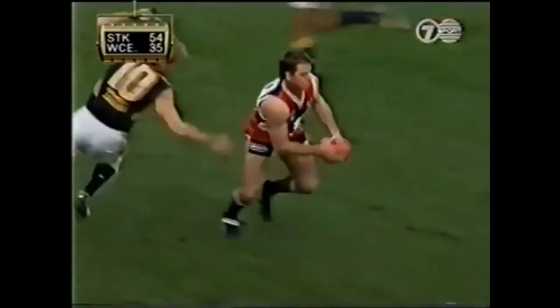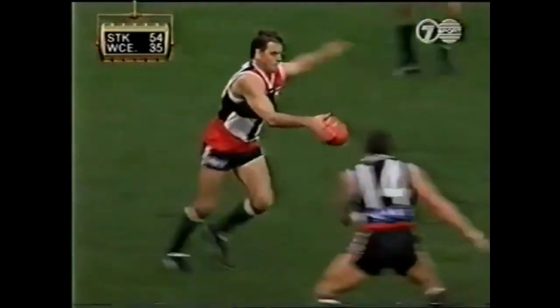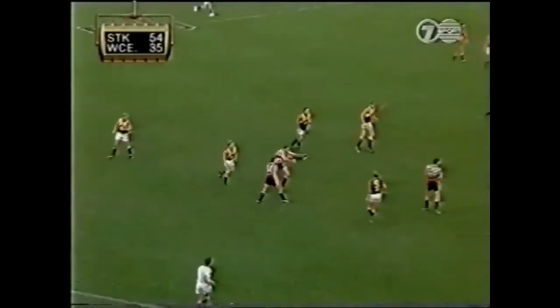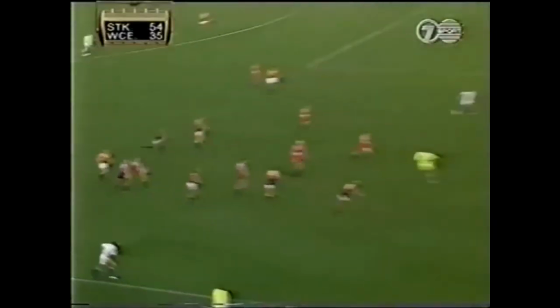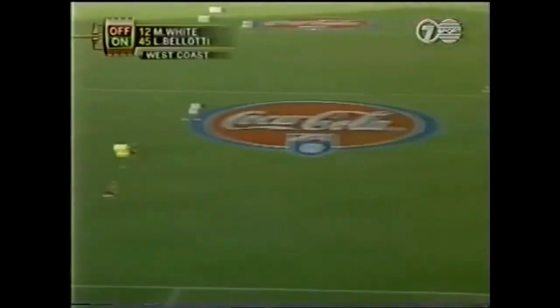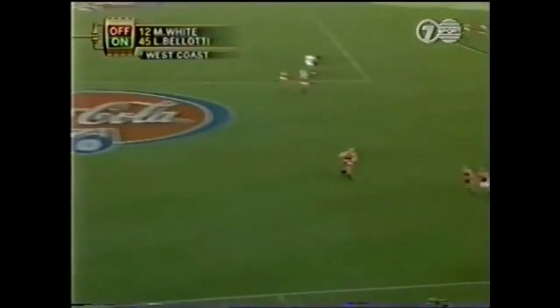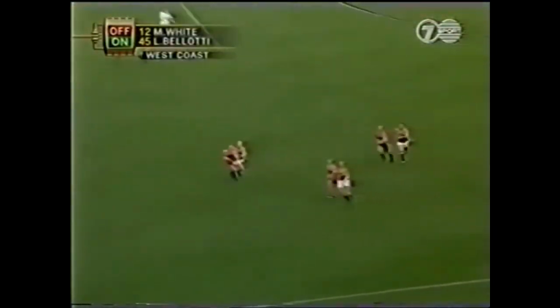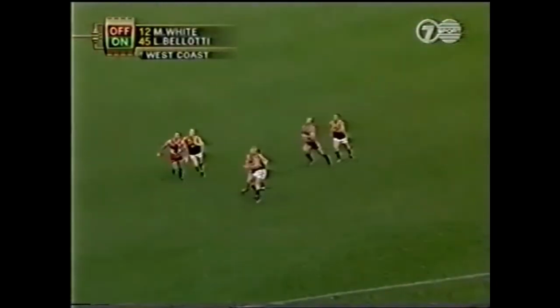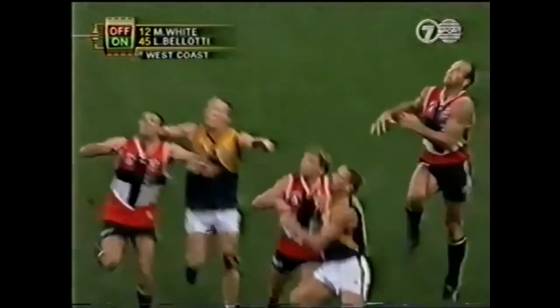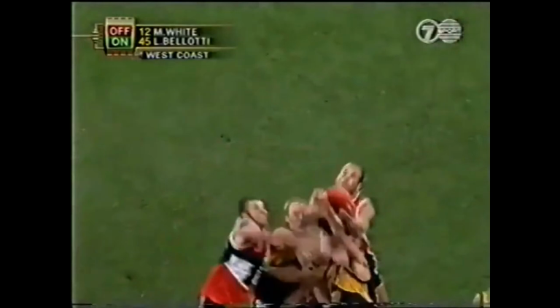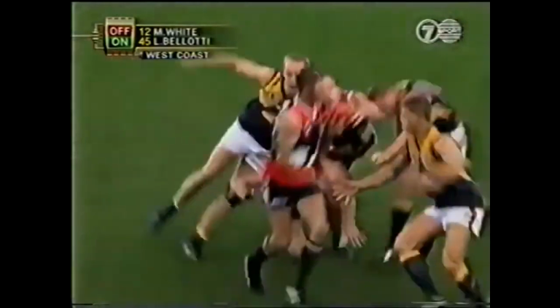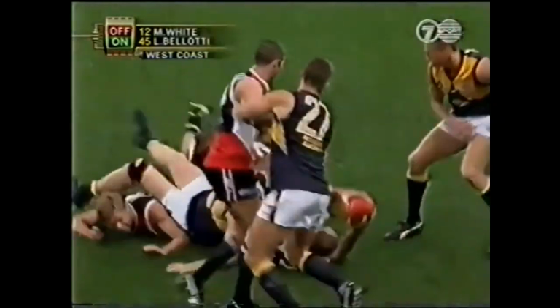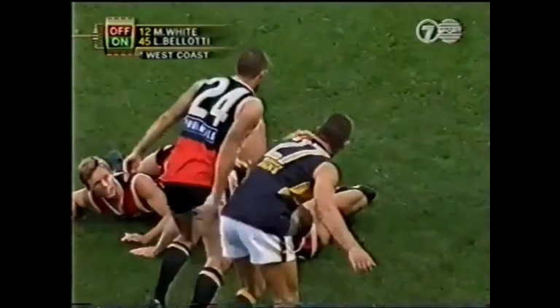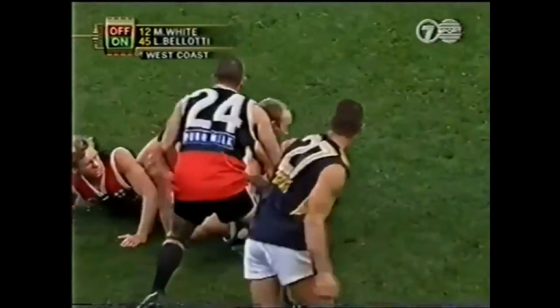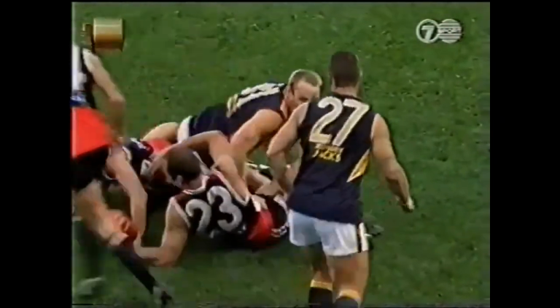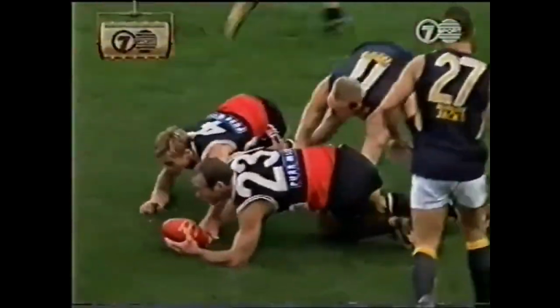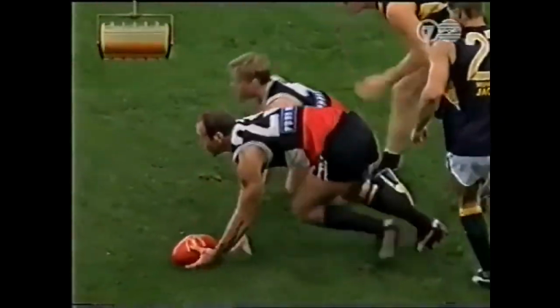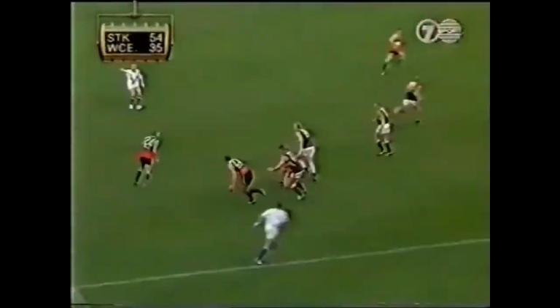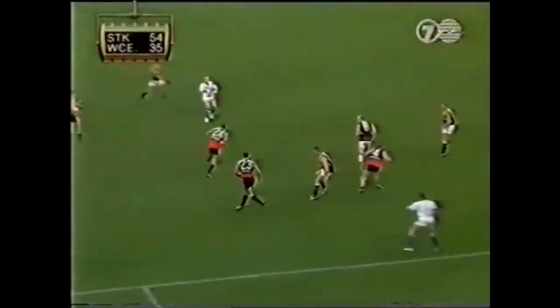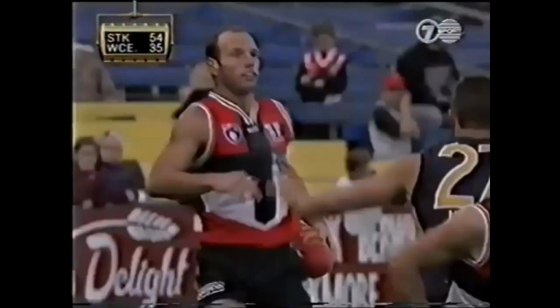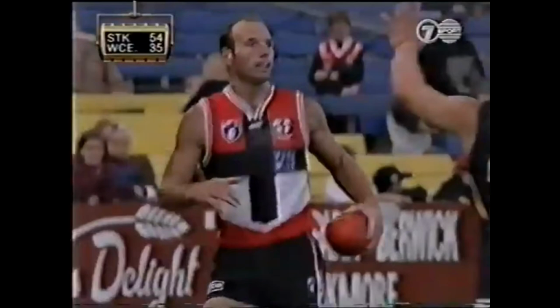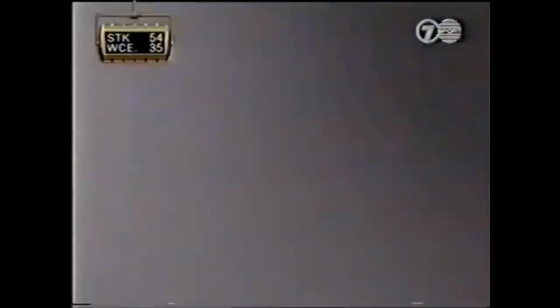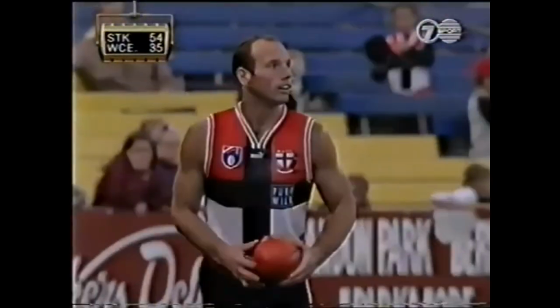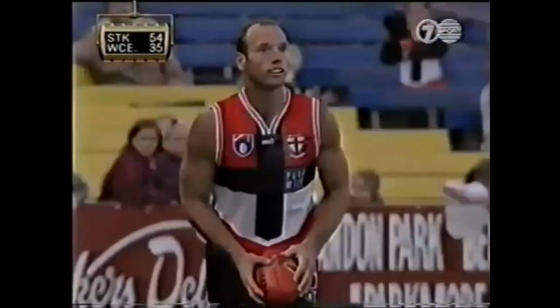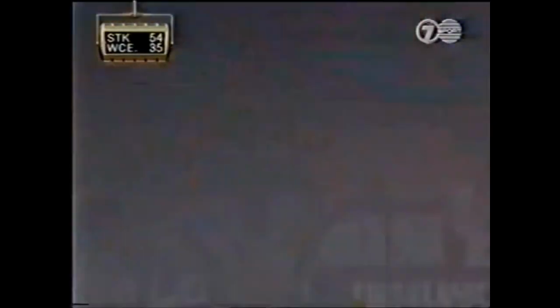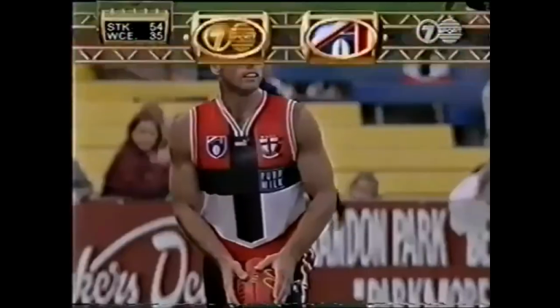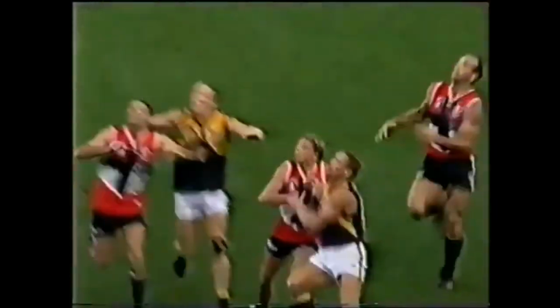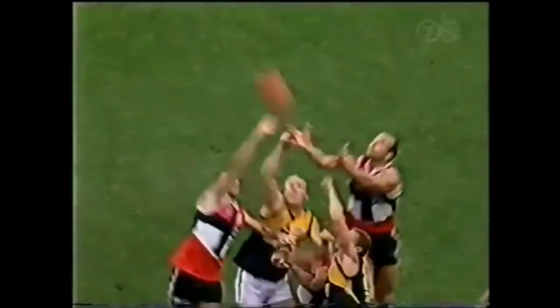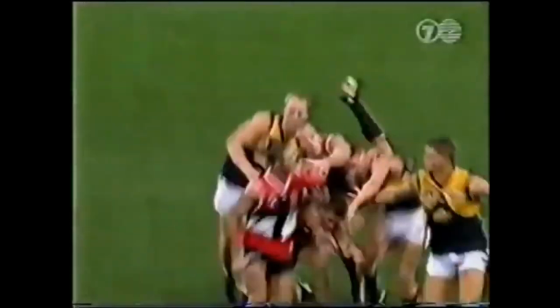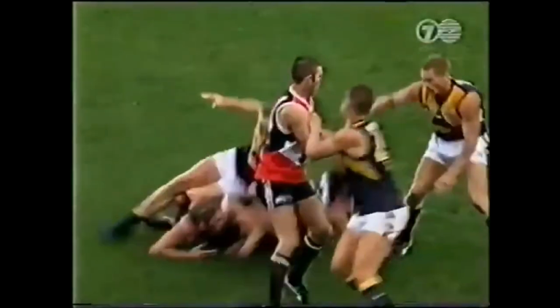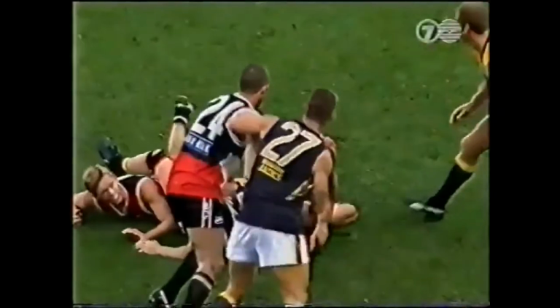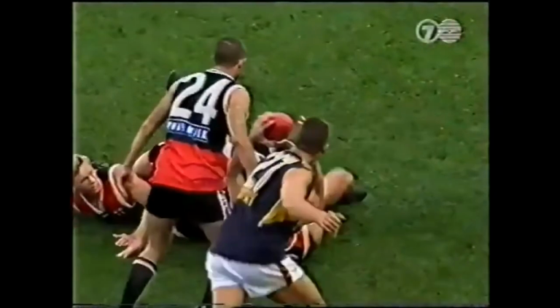That could hurt the West Coast Eagles. Zilla drives it up towards the wing. How's that for a mark? Lowe — he was about fourth man in the queue, reached over the top and bucketed the ball. Stewie Lowe at his best.